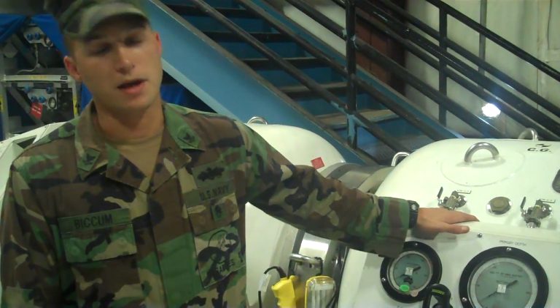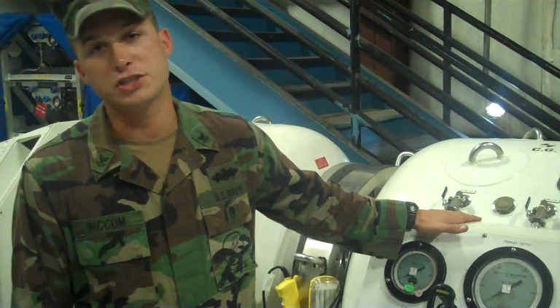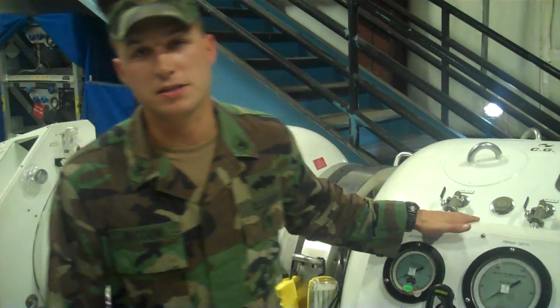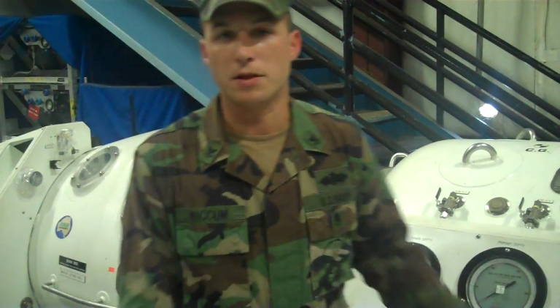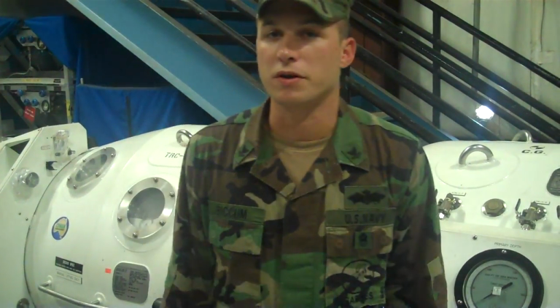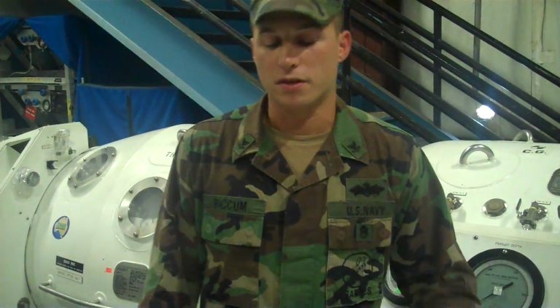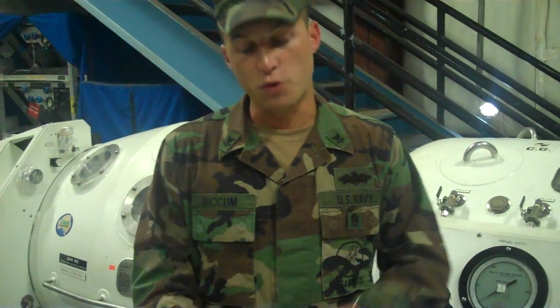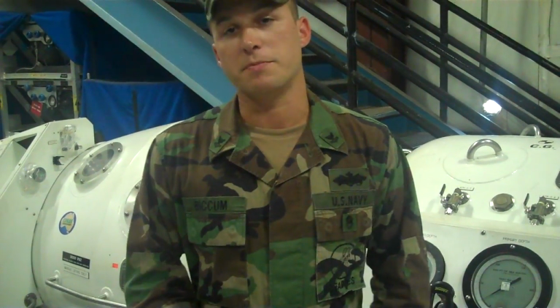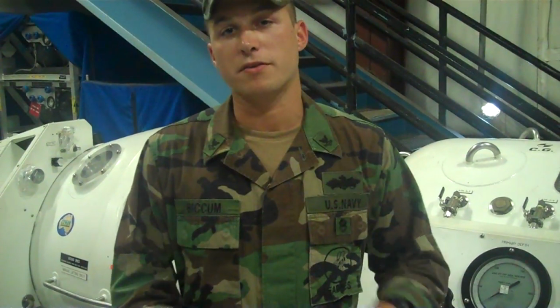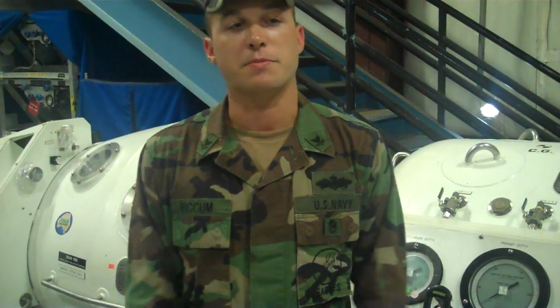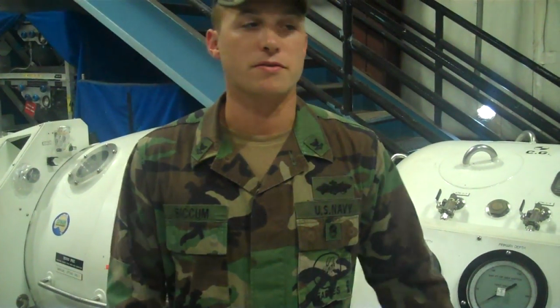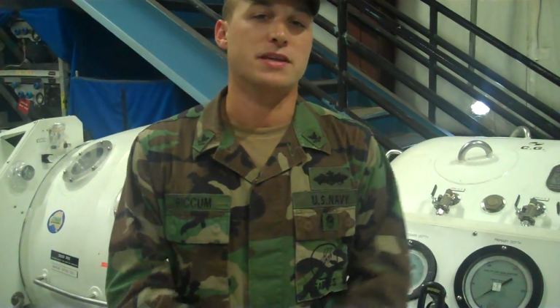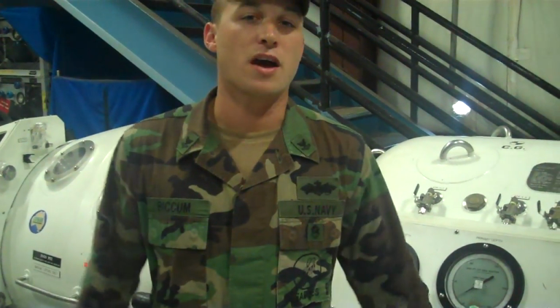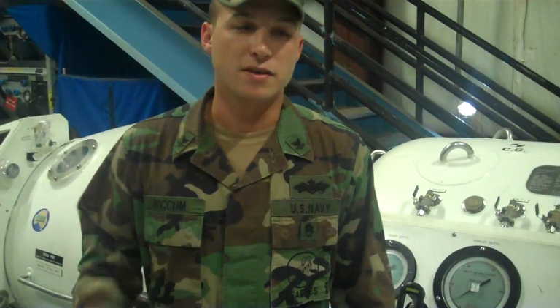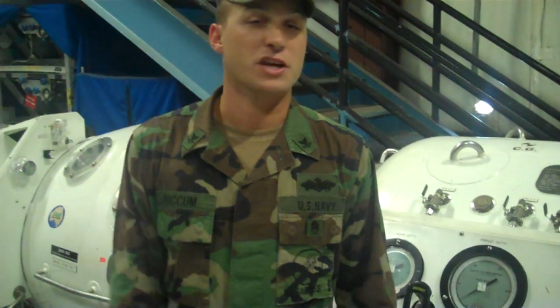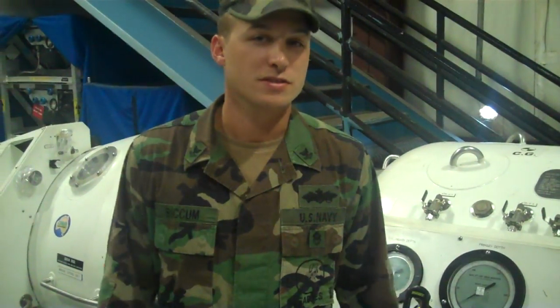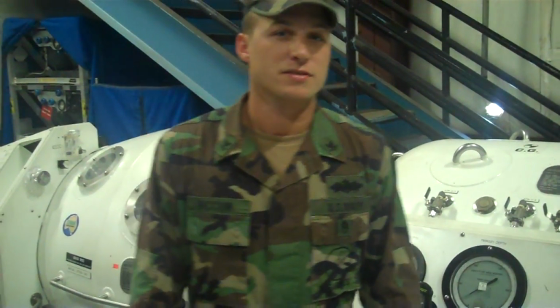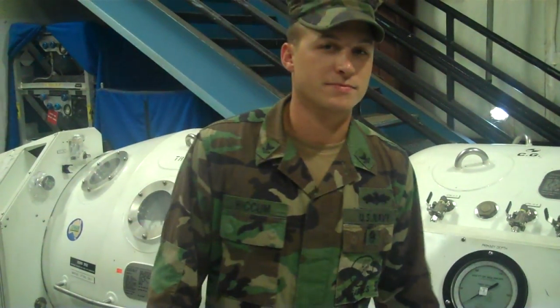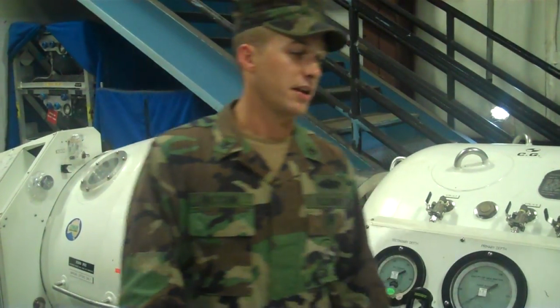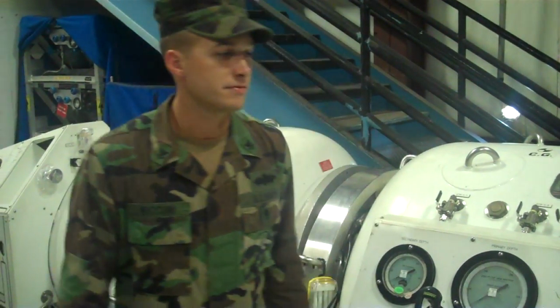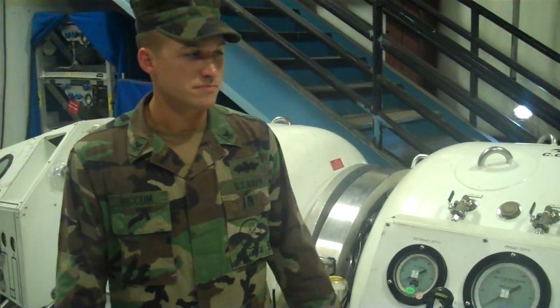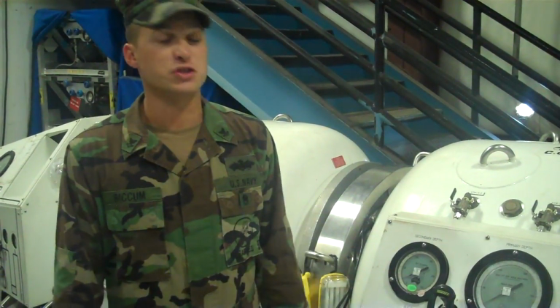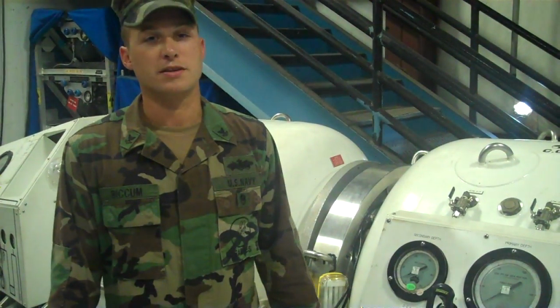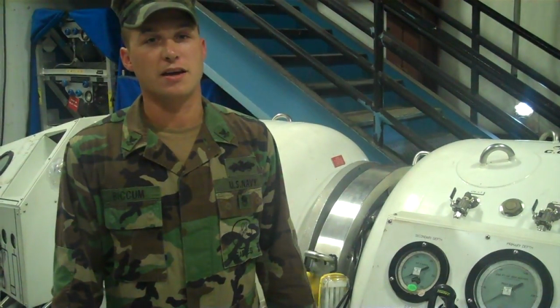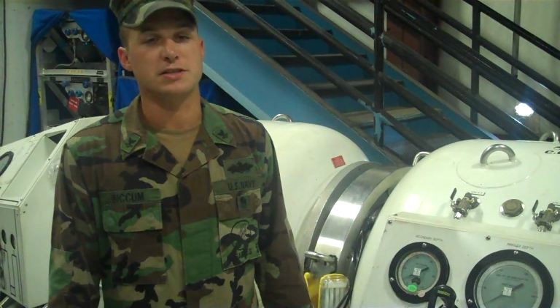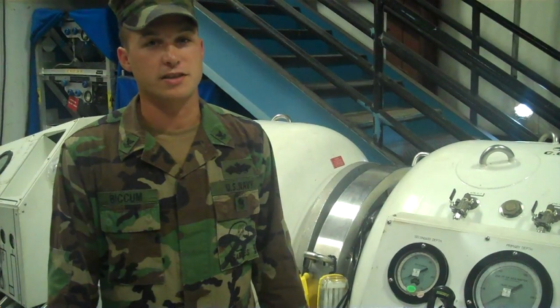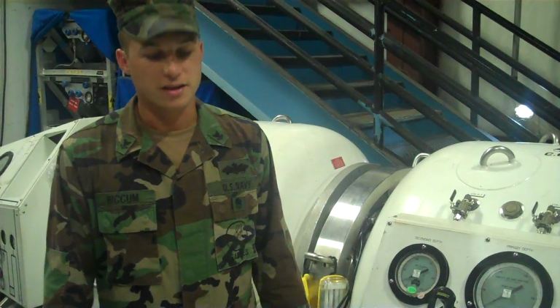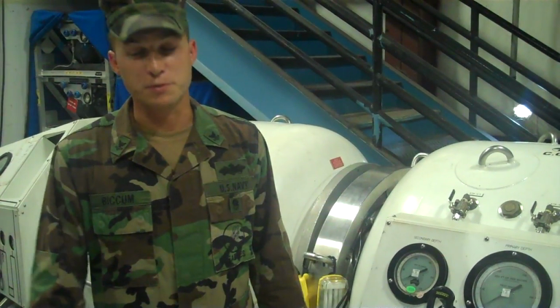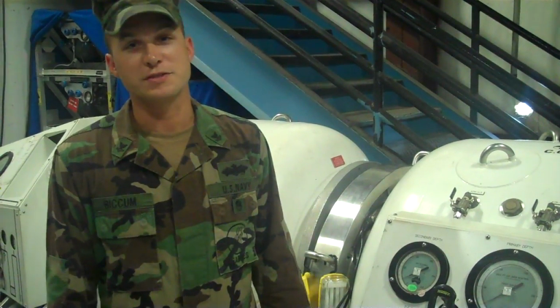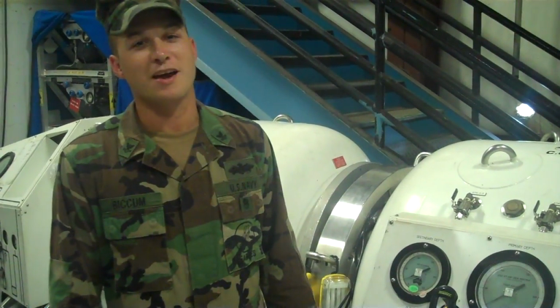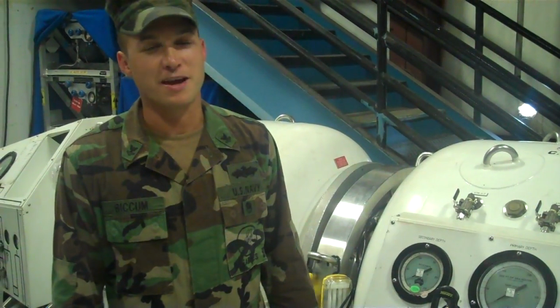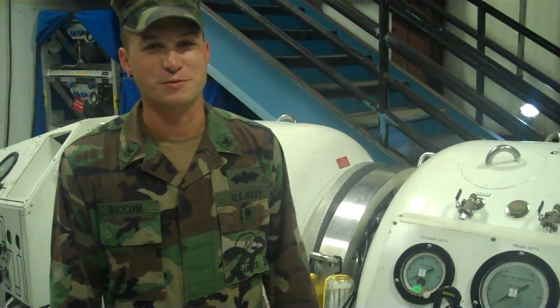I like my job because the people I work with are motivated to be here. They're happy to be here. They keep the daily grind fresh. And I enjoy being an expeditionary sailor because my boots are always on the ground and my hands are always dirty.